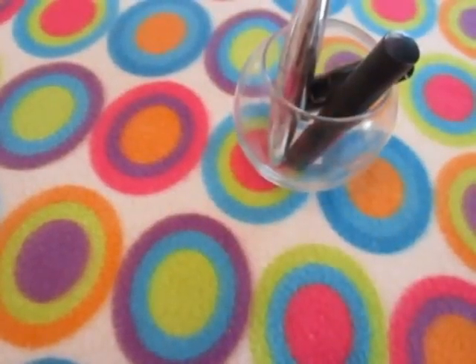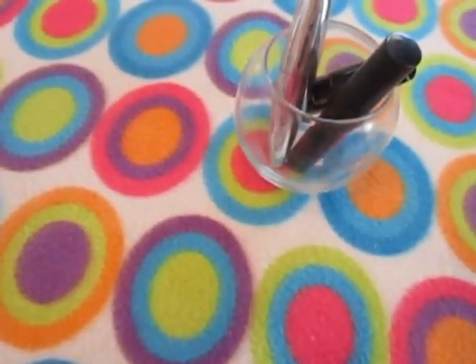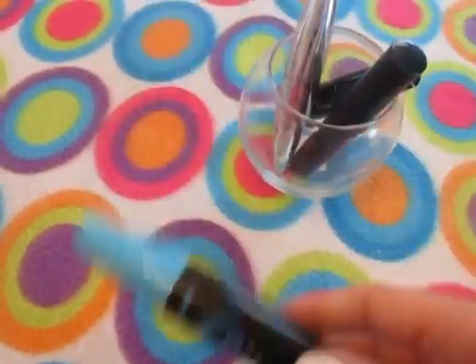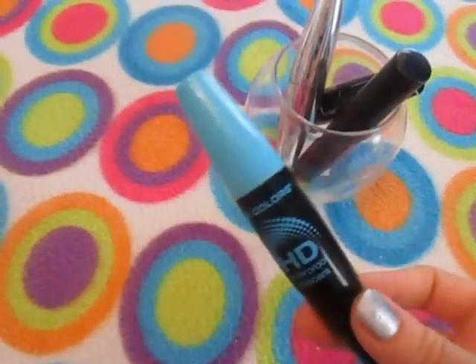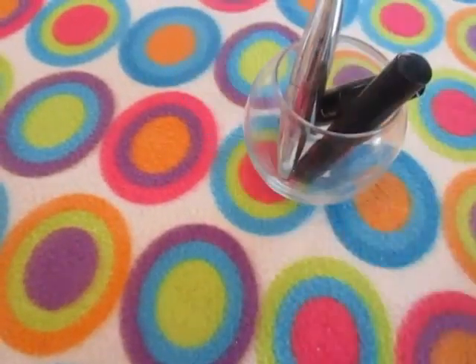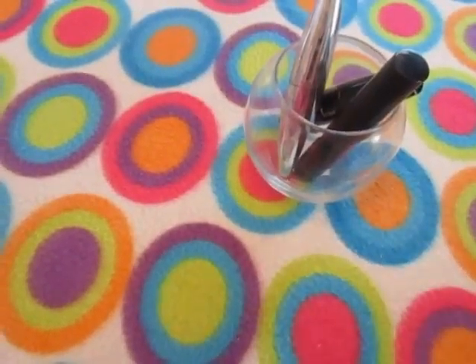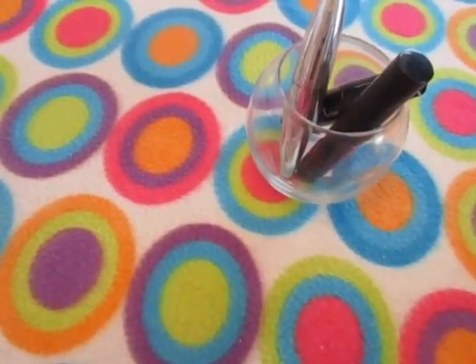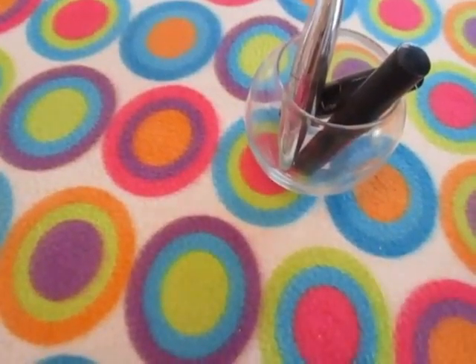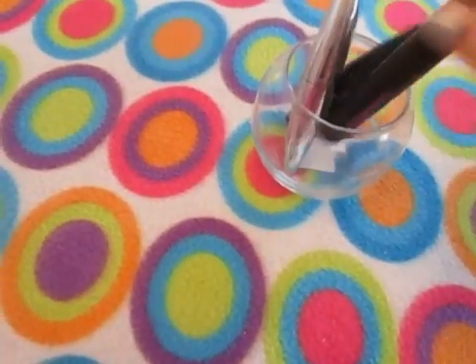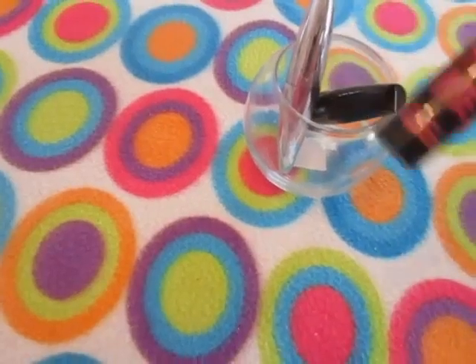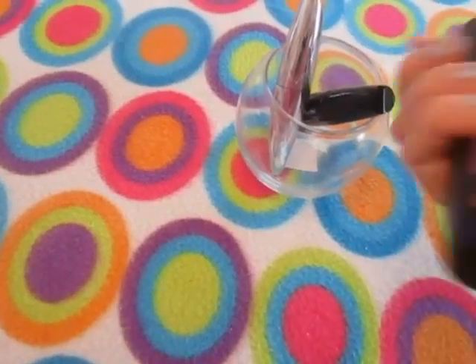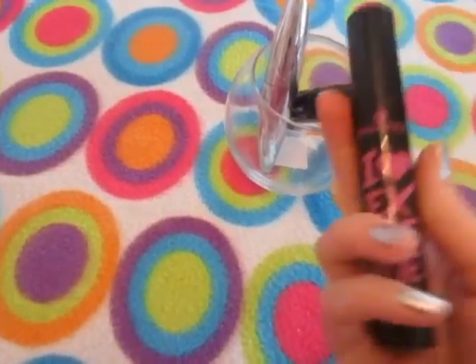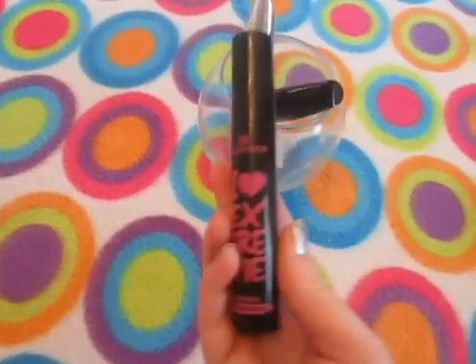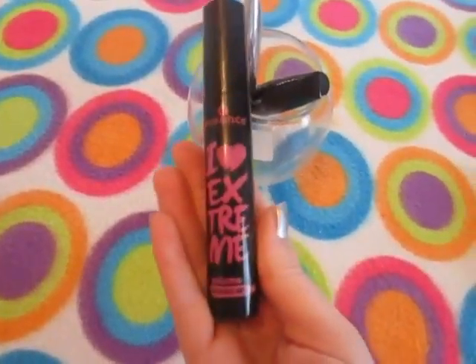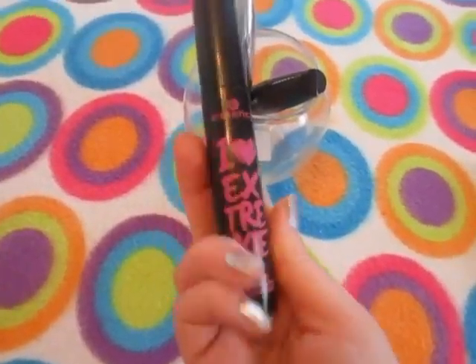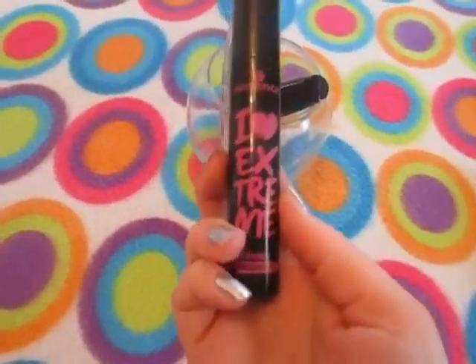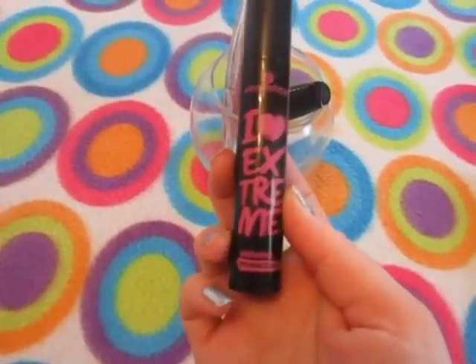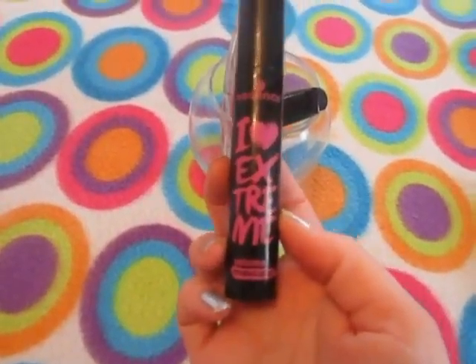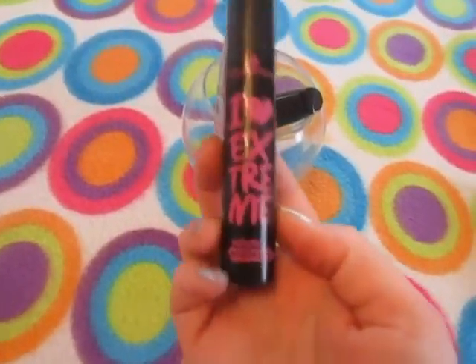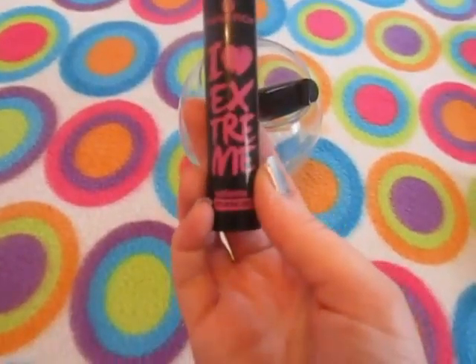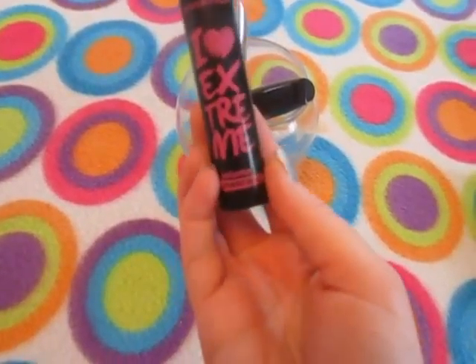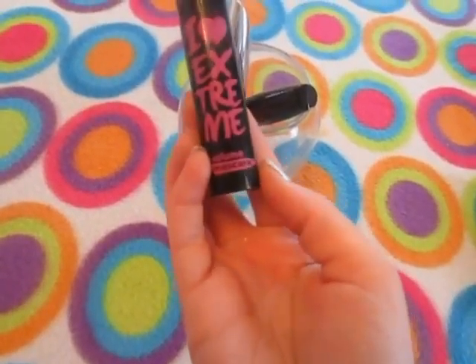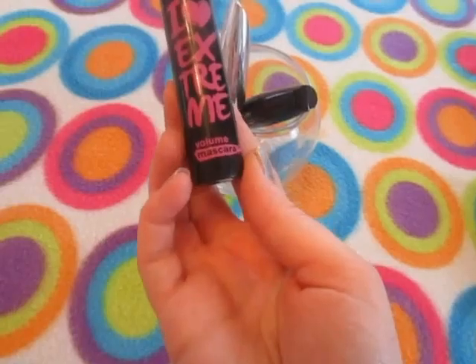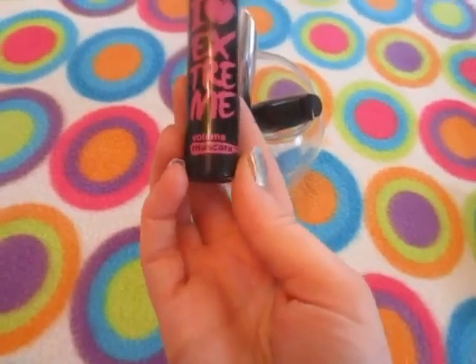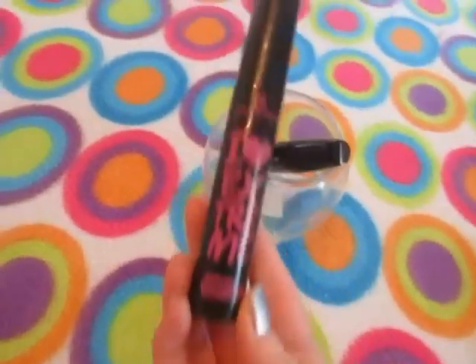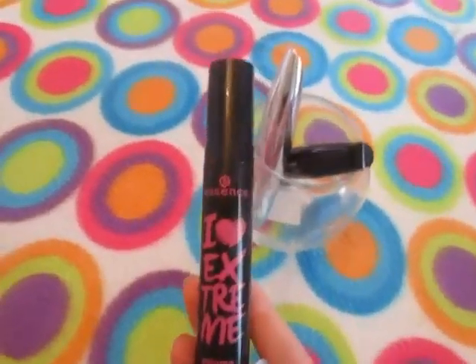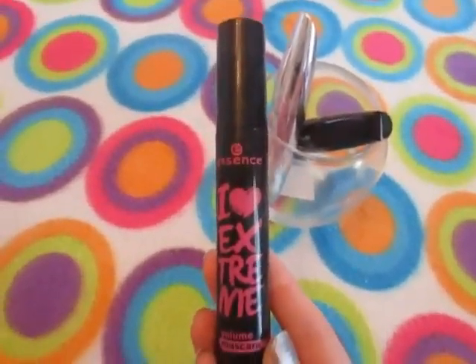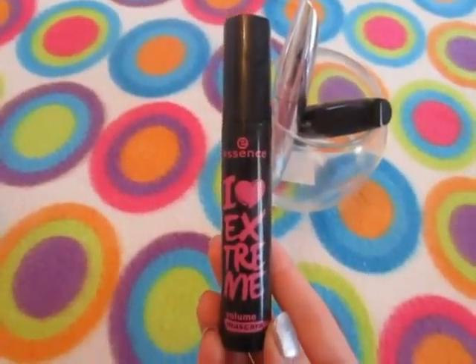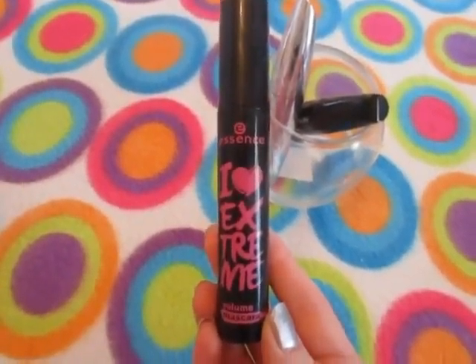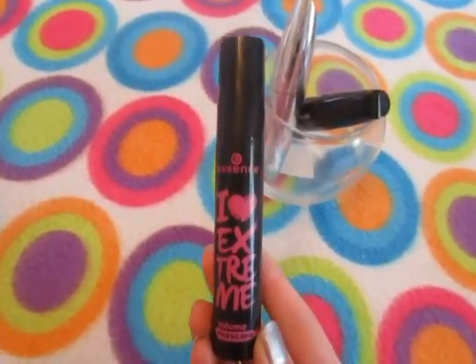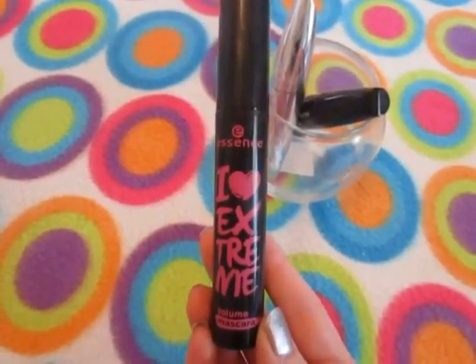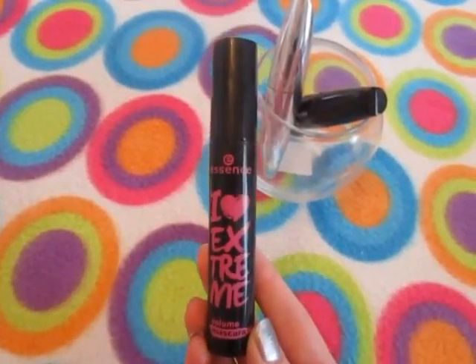This one I don't like at all — it's the LA Colors HD Waterproof mascara. It's not HD; there's nothing HD about this. I picked it up at Dollar General, so I would pass on this one.